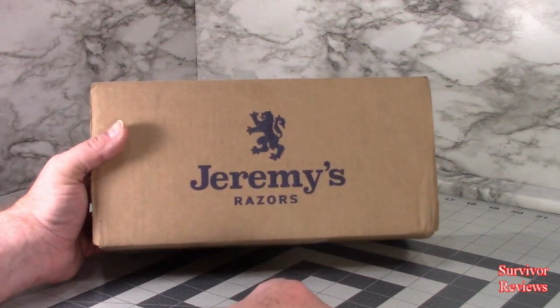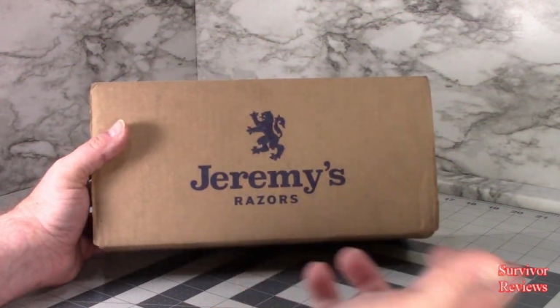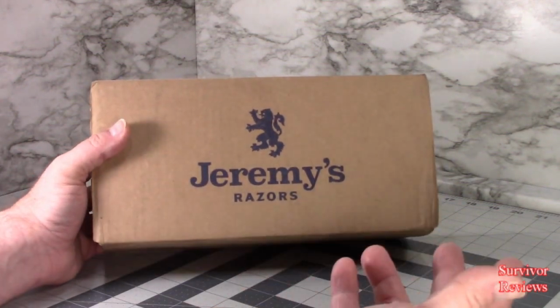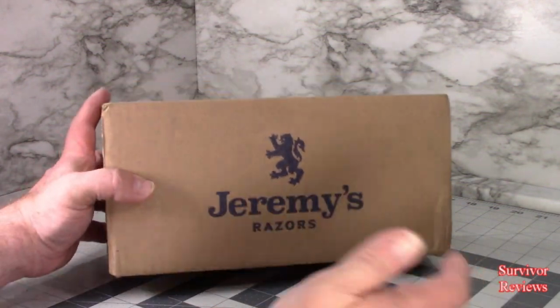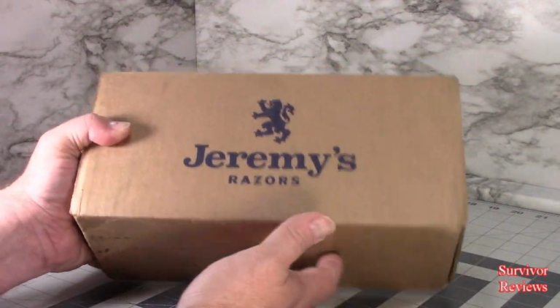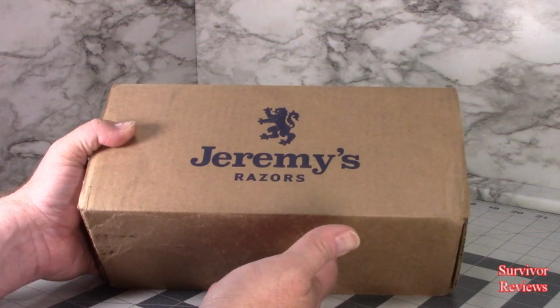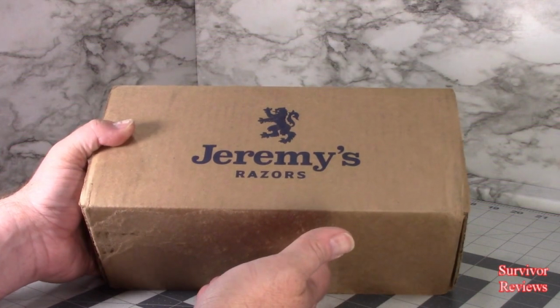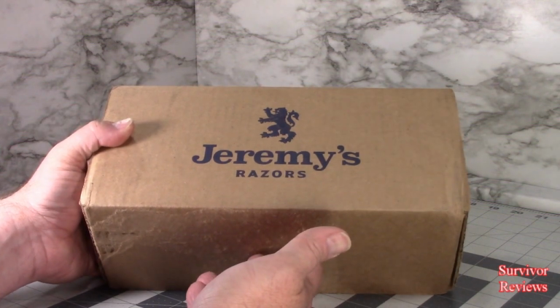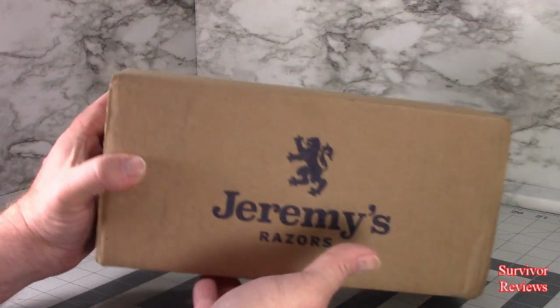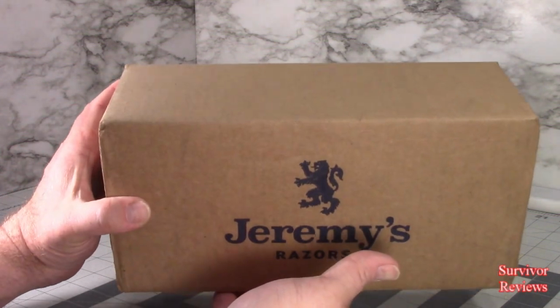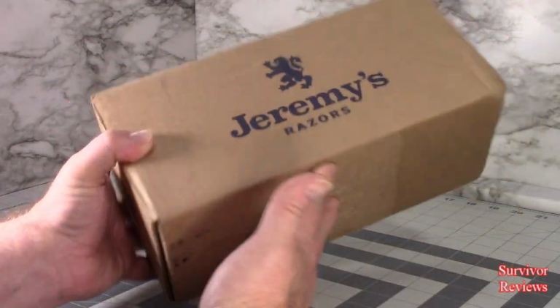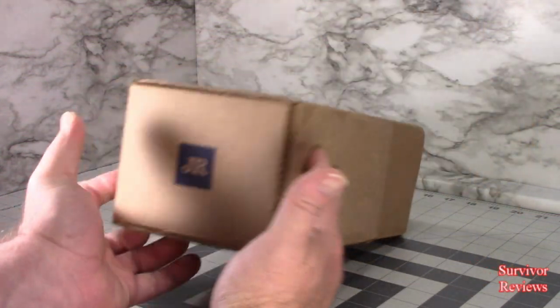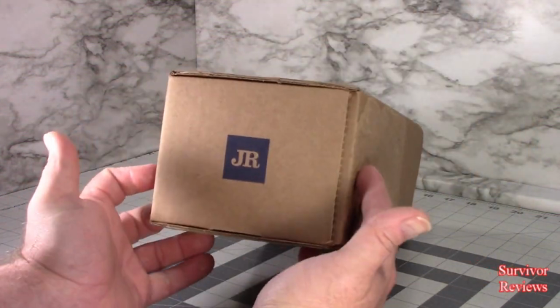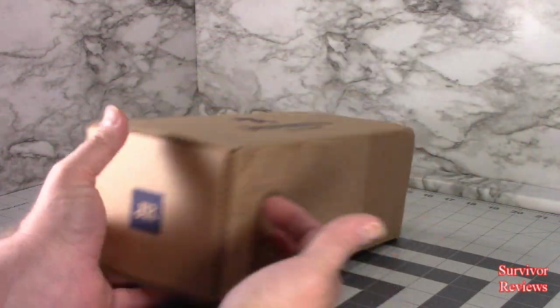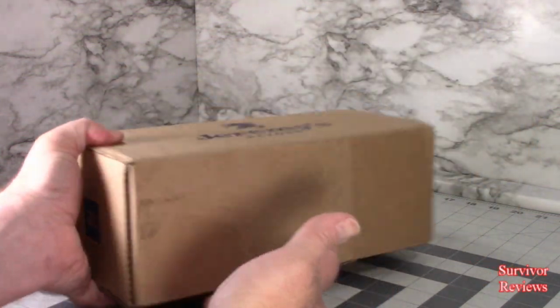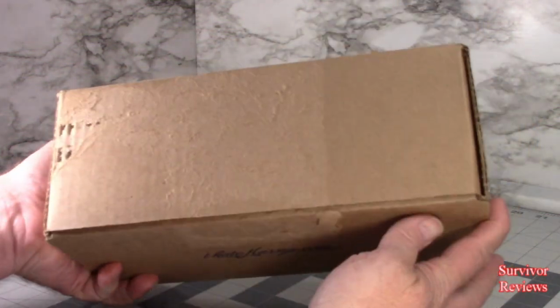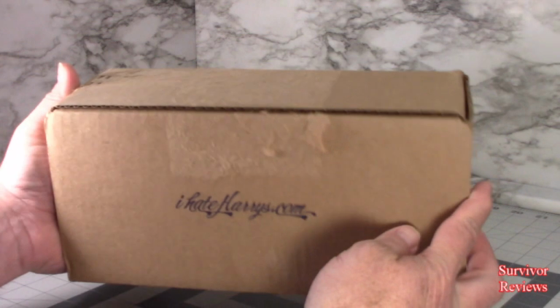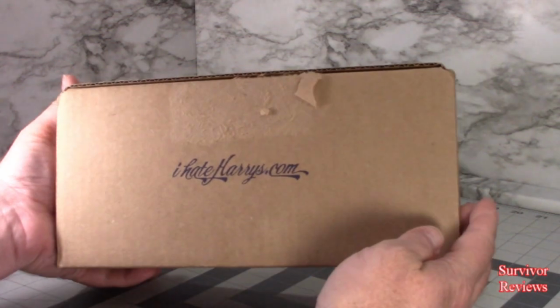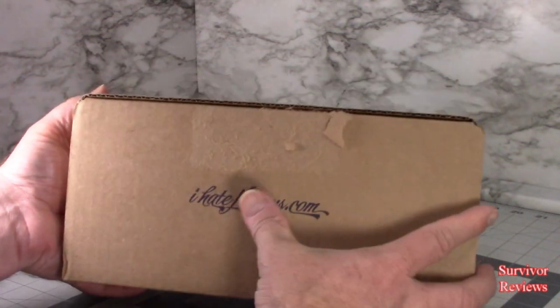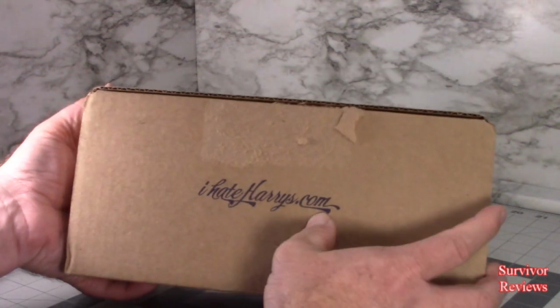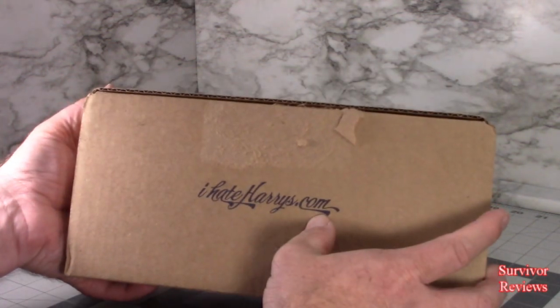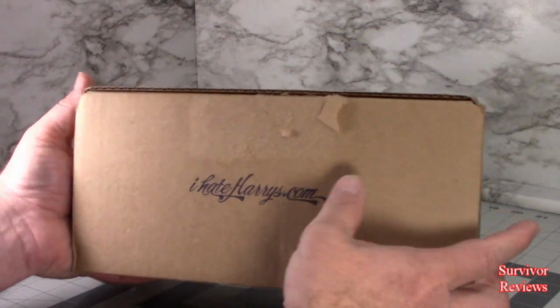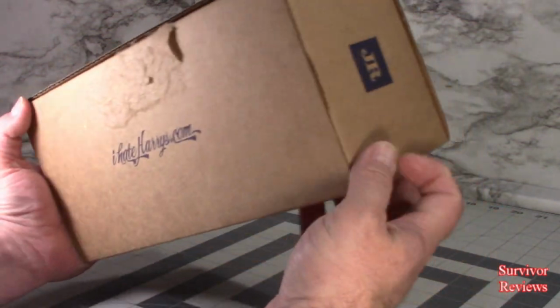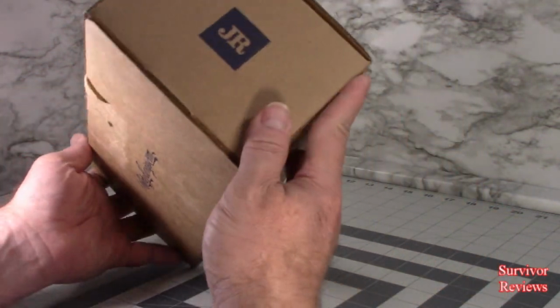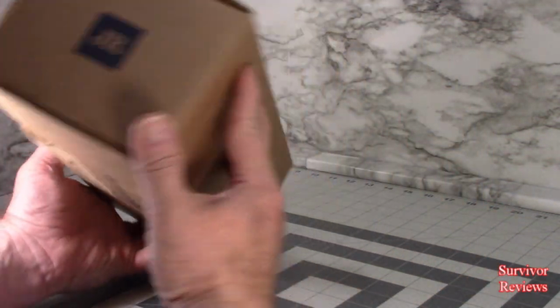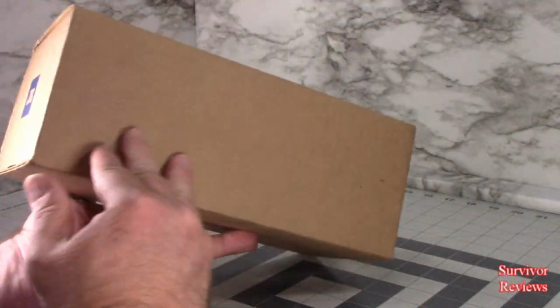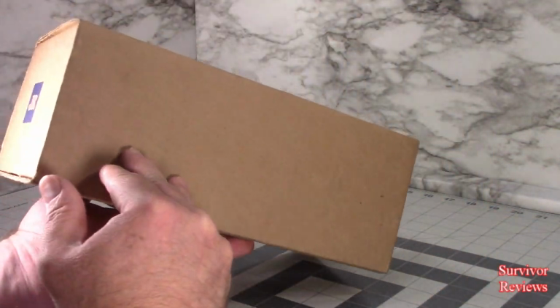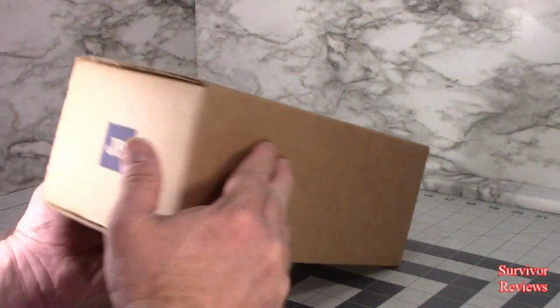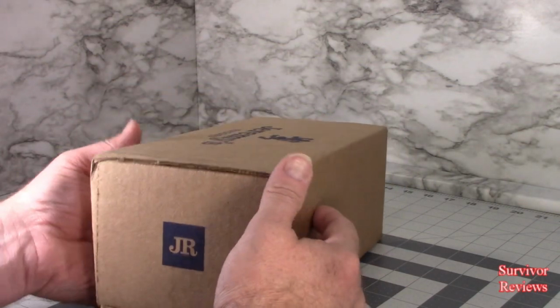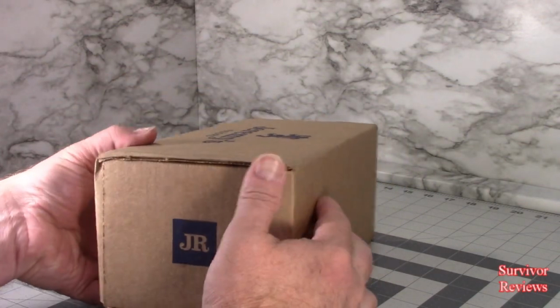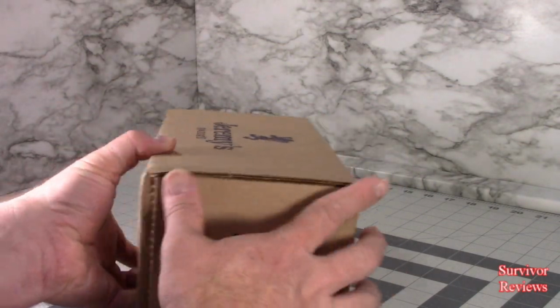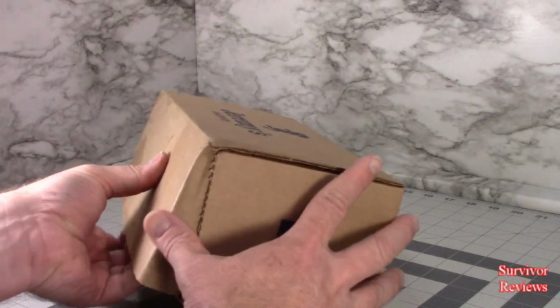Honestly, their commercial got me. I said I got to see what this is about. It came delivered FedEx today. I hate Harry's dot com. Again, this is not political — it's just I wanted to see what they were doing.